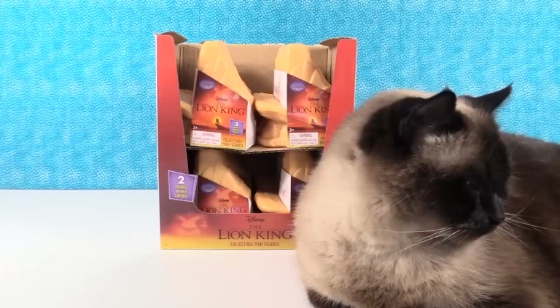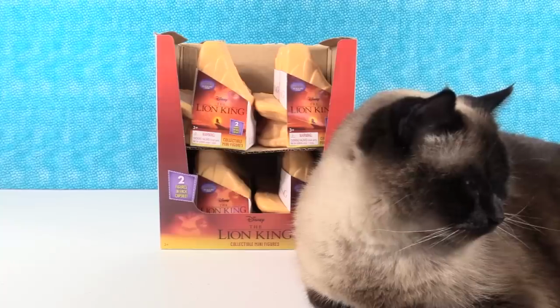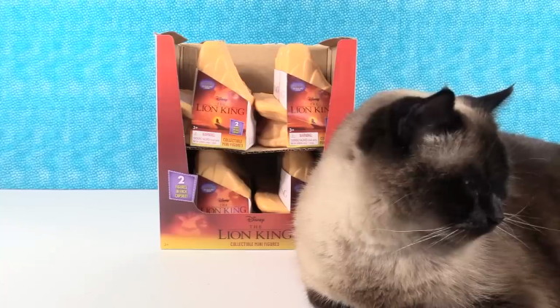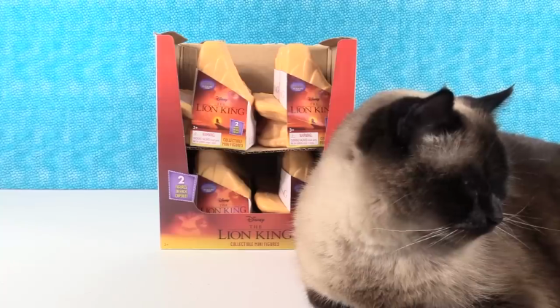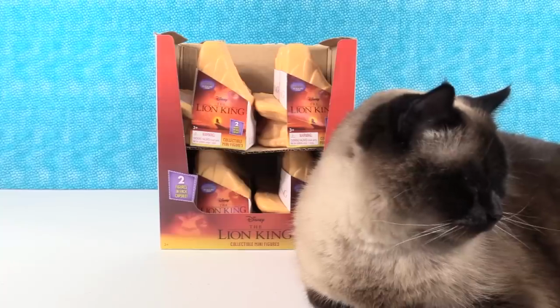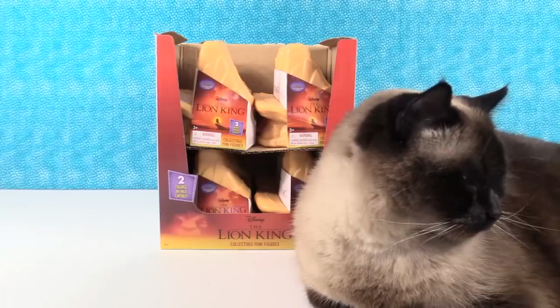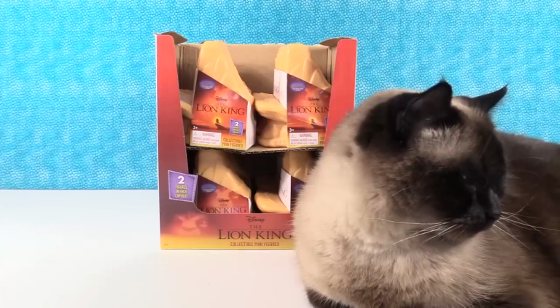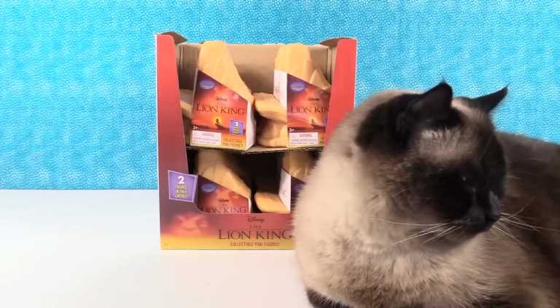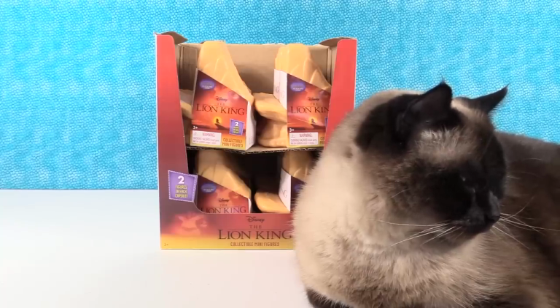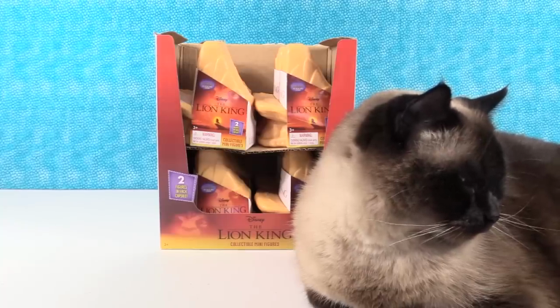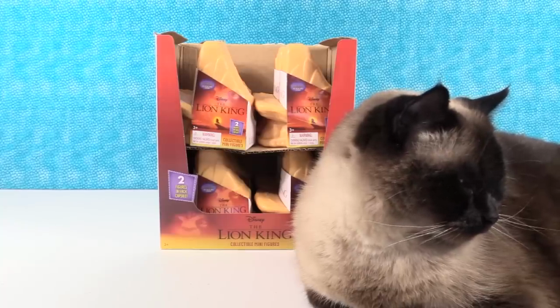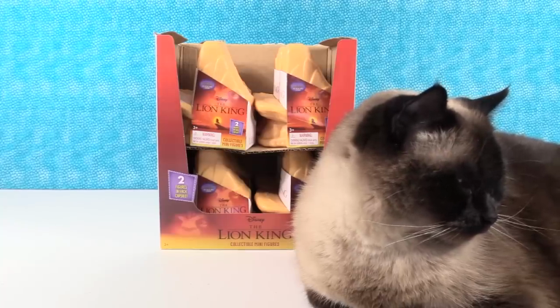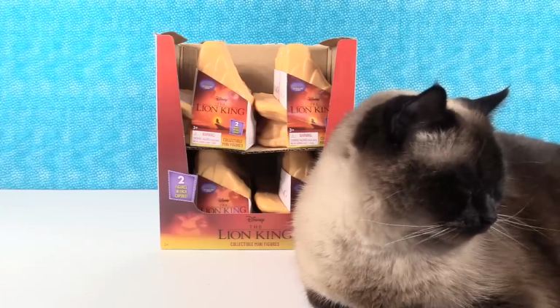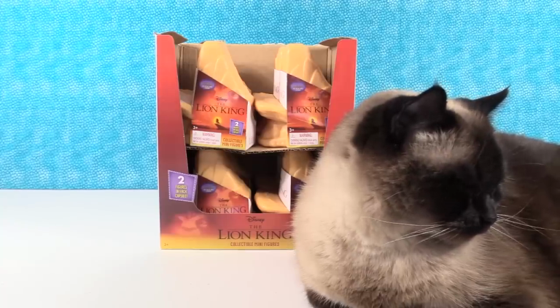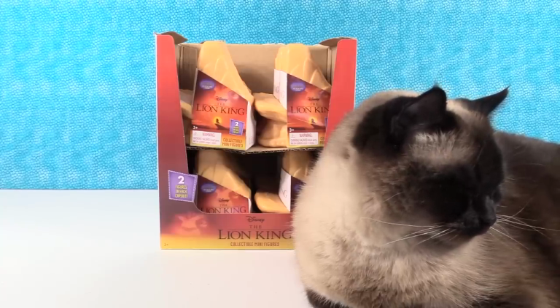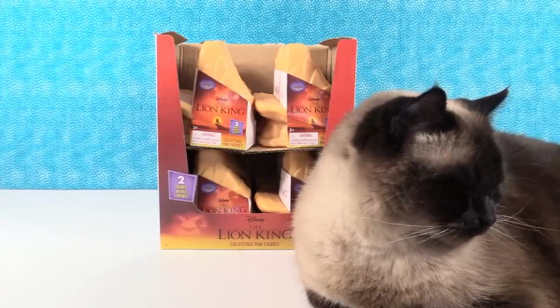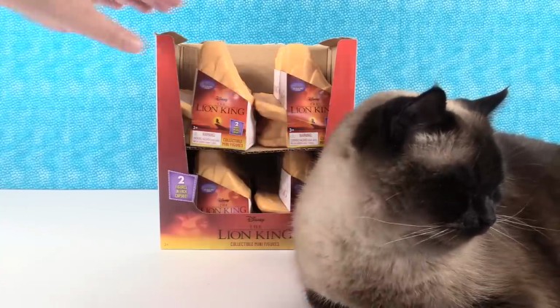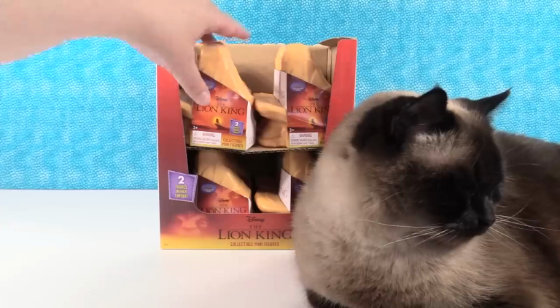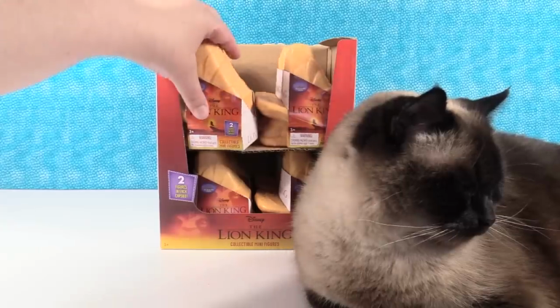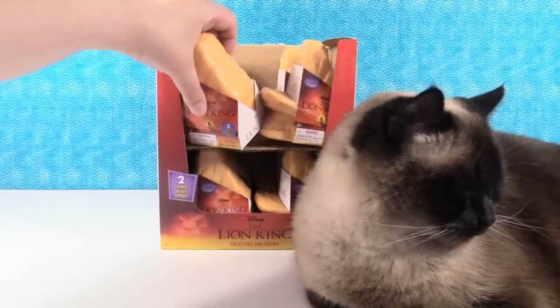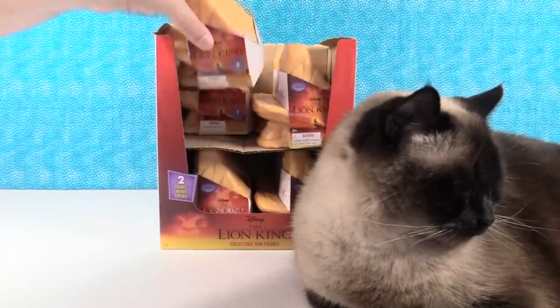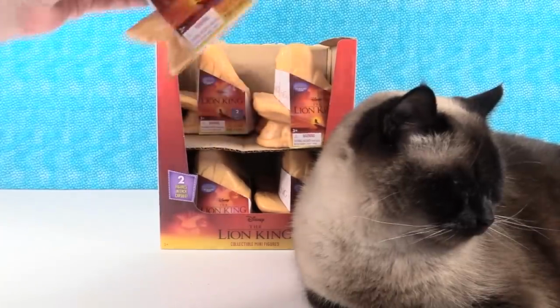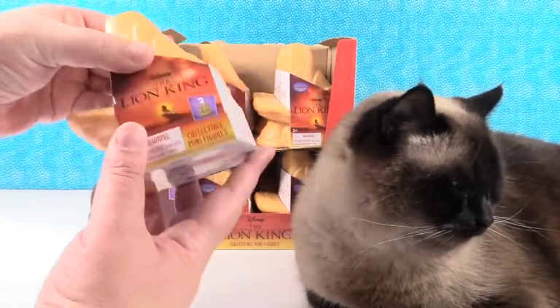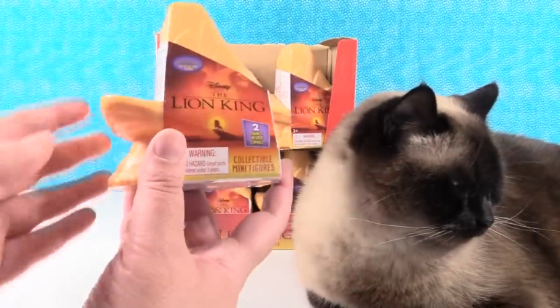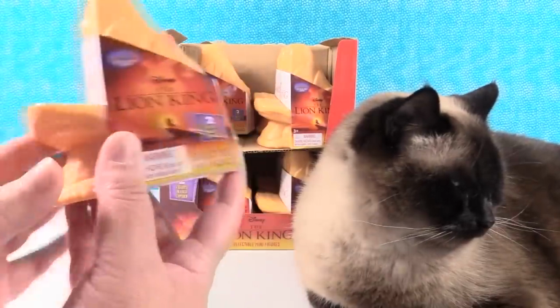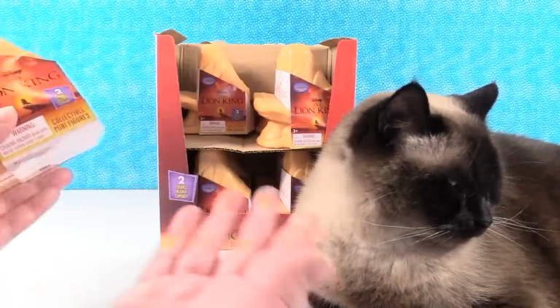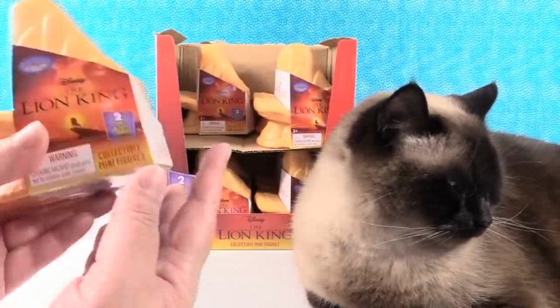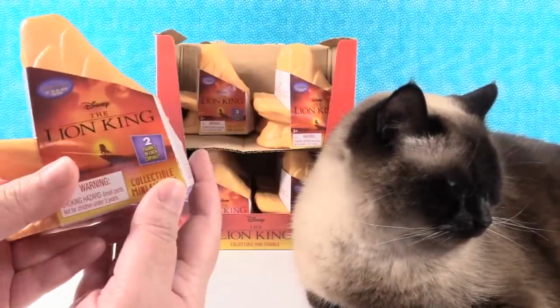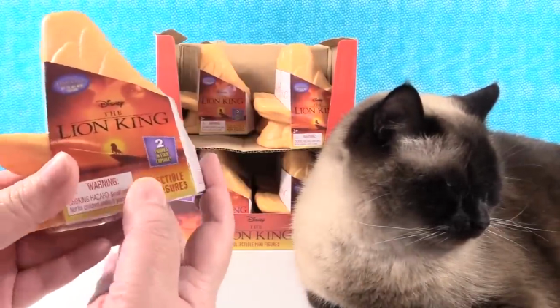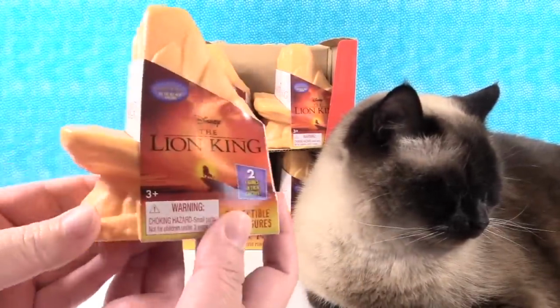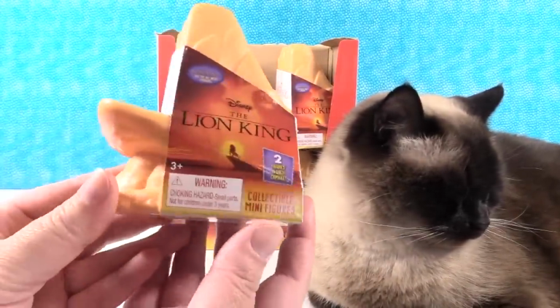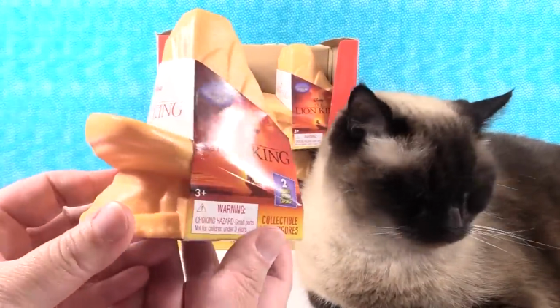Hey guys, it's Shannon. And Paul. And Simon is here with us today too. He heard we were opening Disney Lion King toys and he wanted to come hang out with the great cats, because he's a great cat. So here we go.